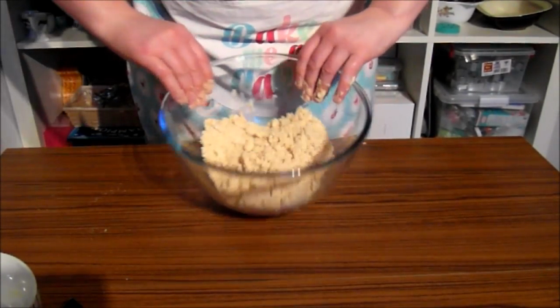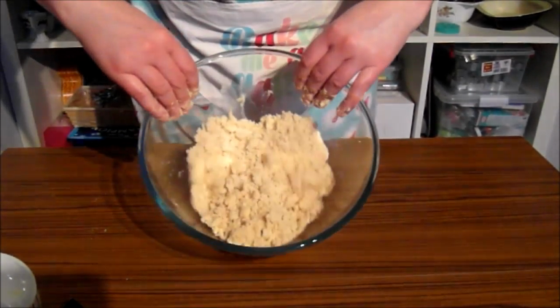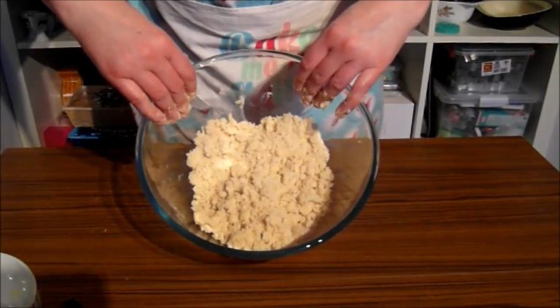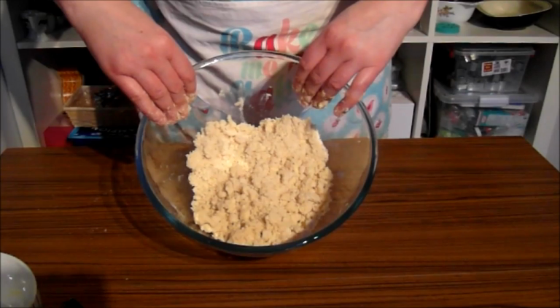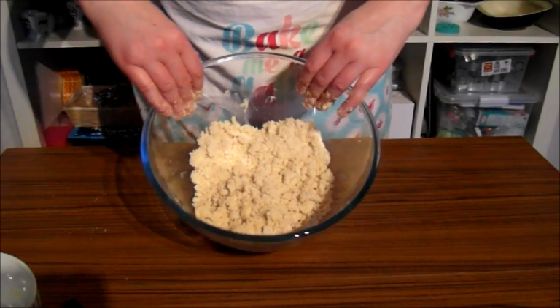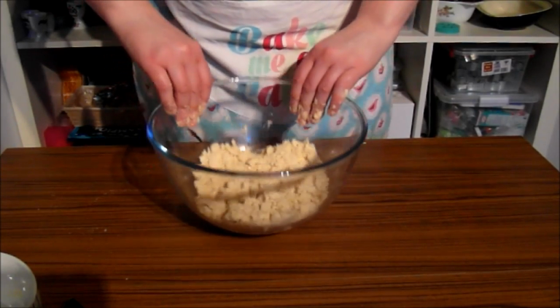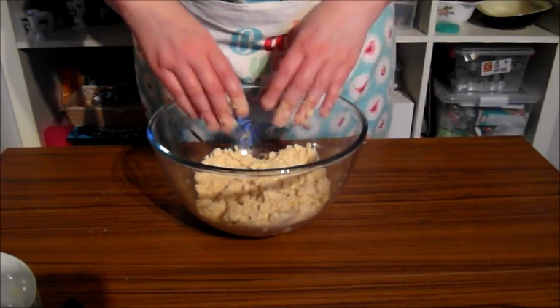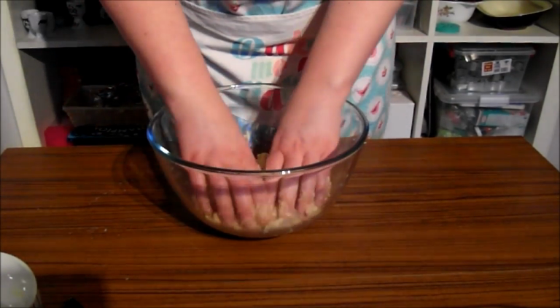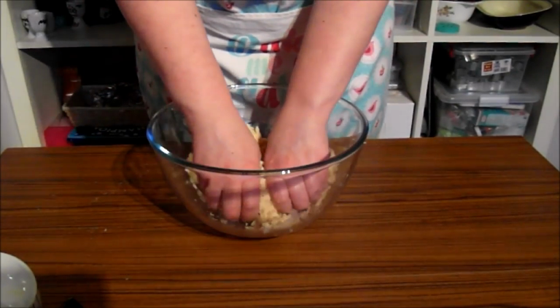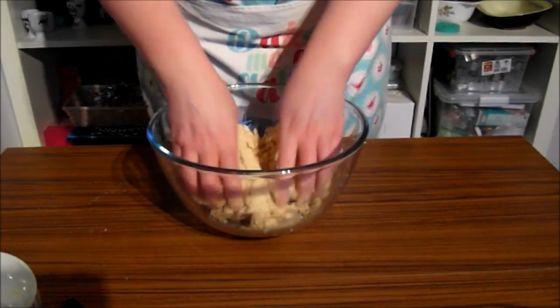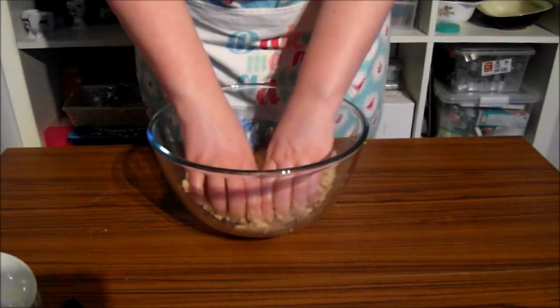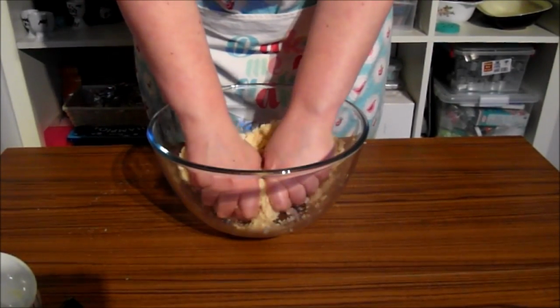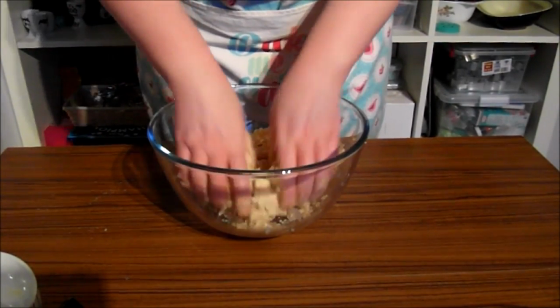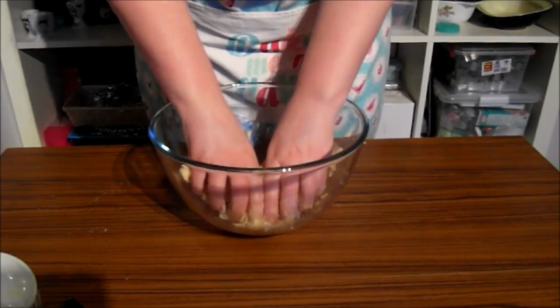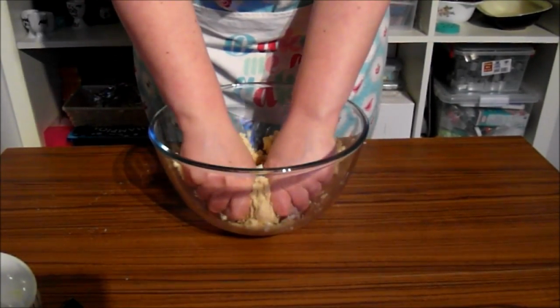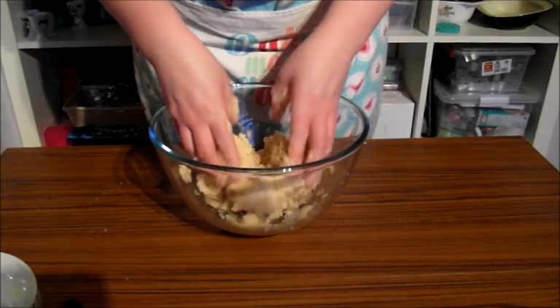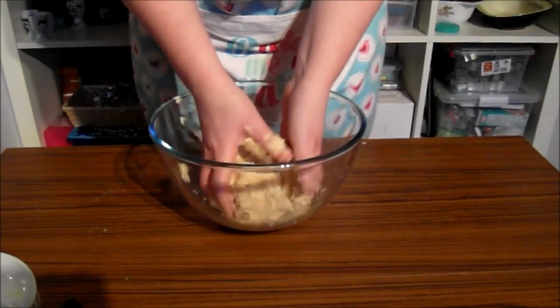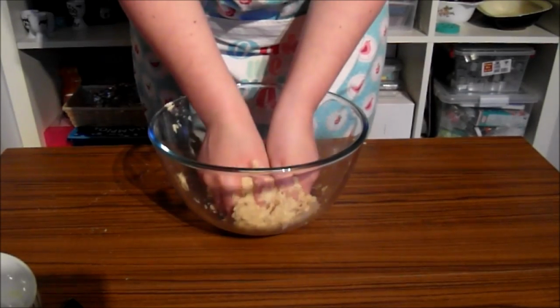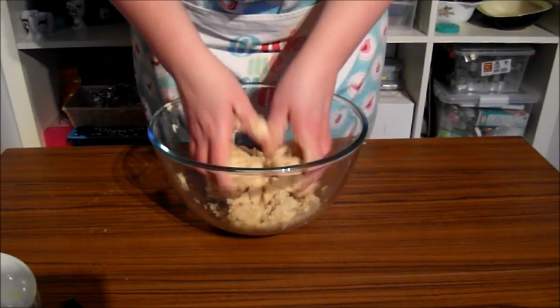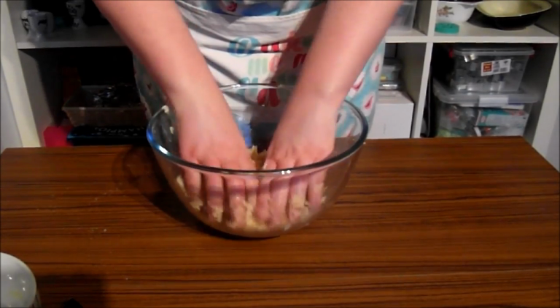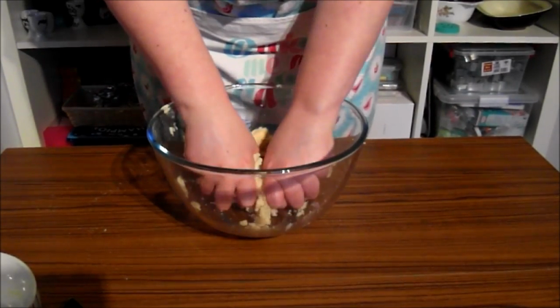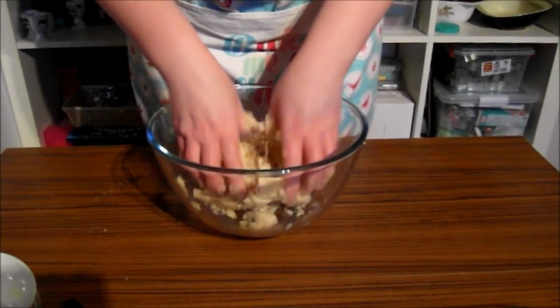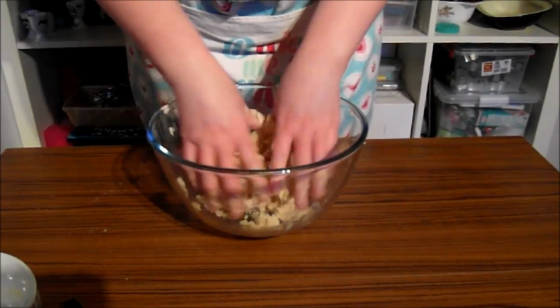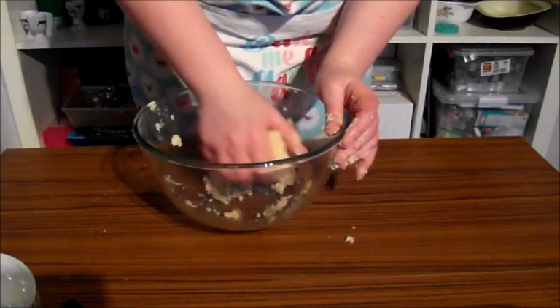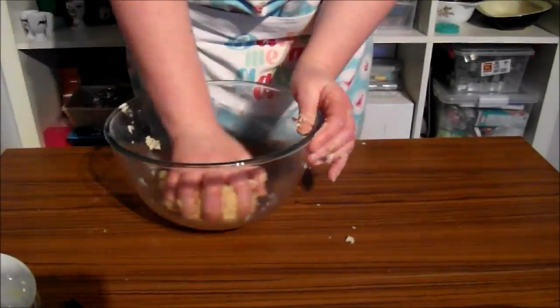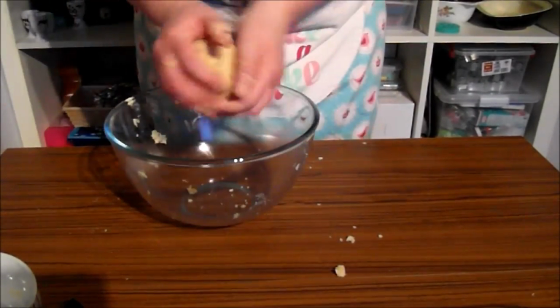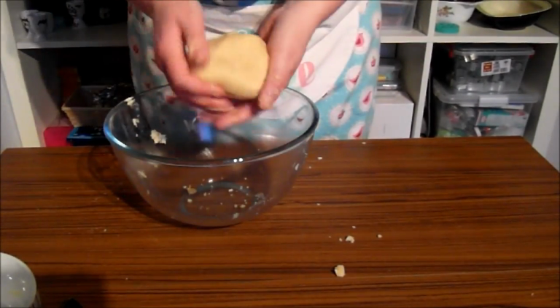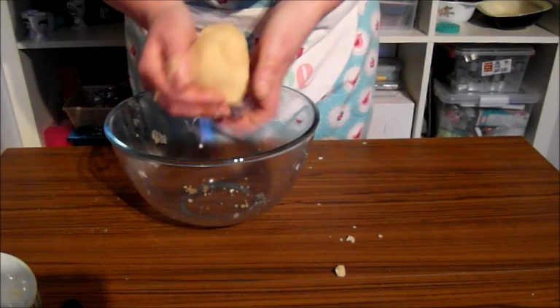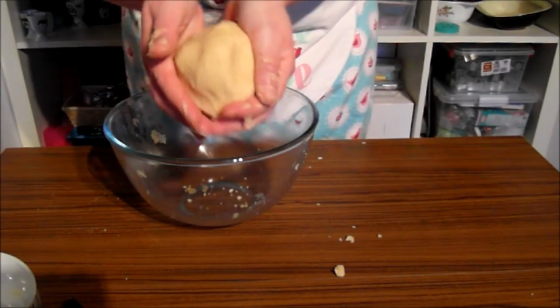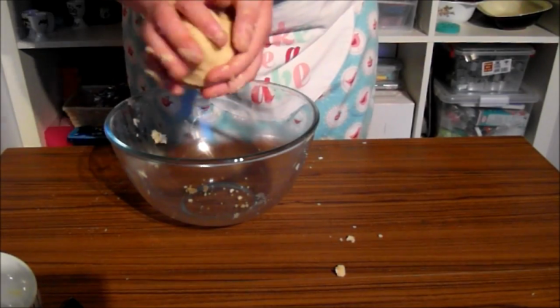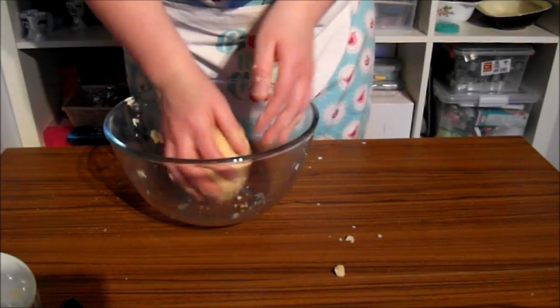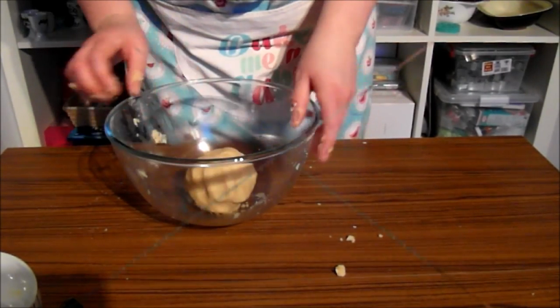So now we've got our bits that resemble breadcrumbs, we're just going to use our hands and squeeze it together and this will bind it up. And then we have our dough ready to go.